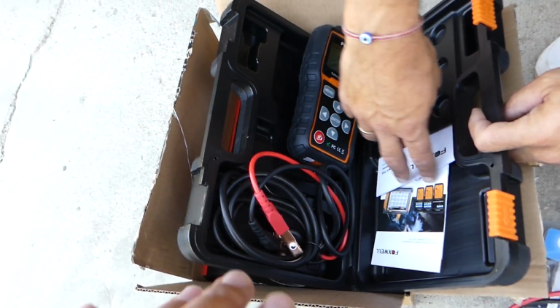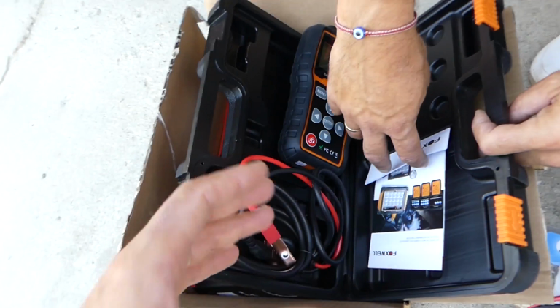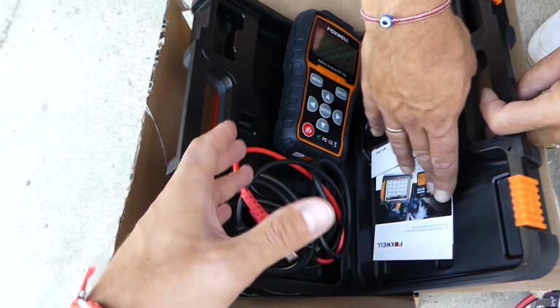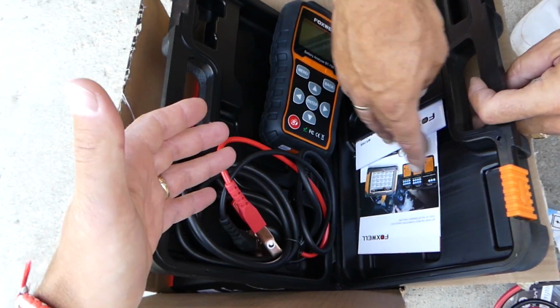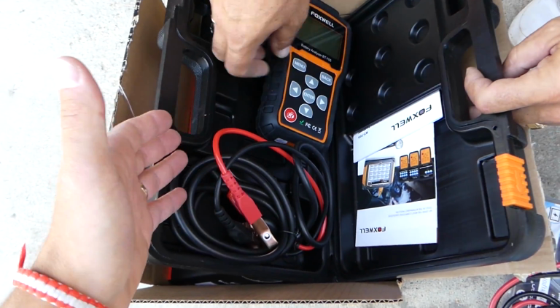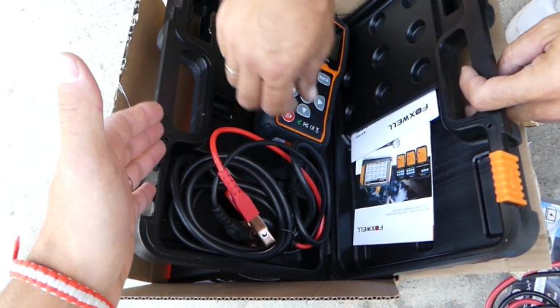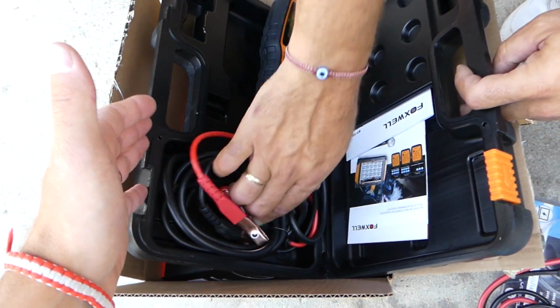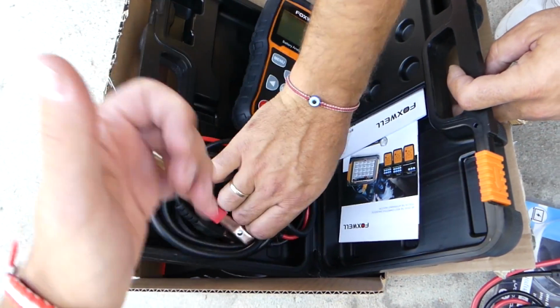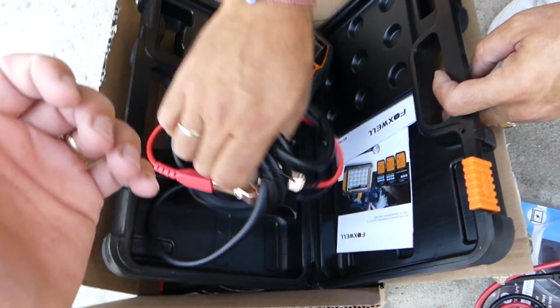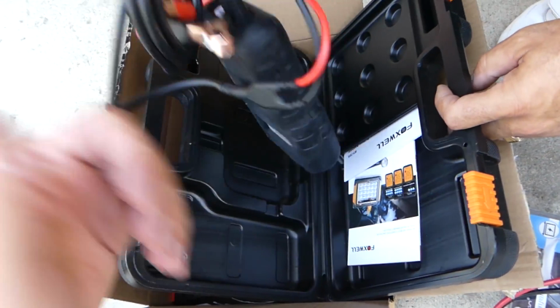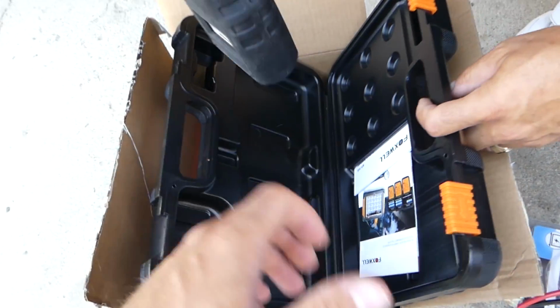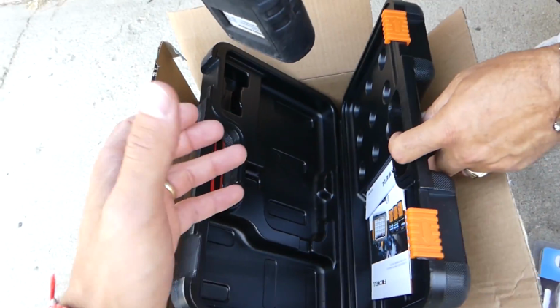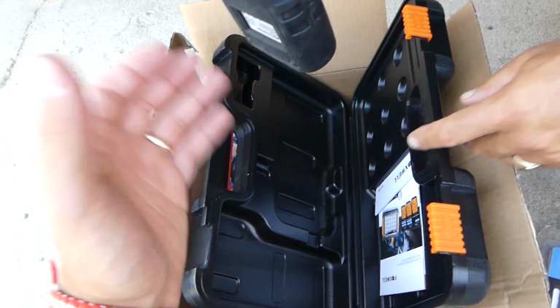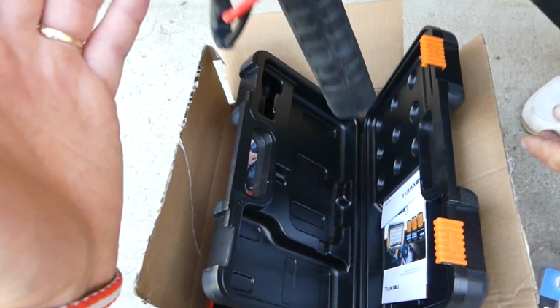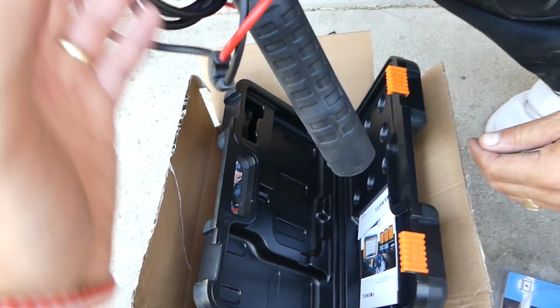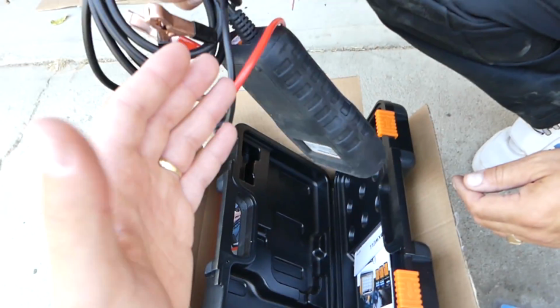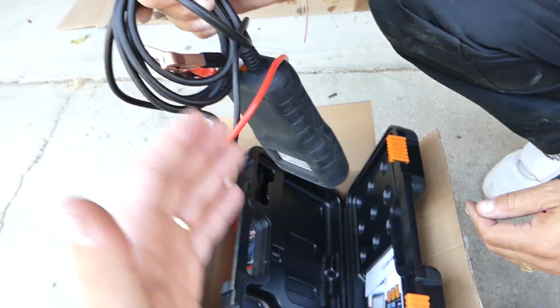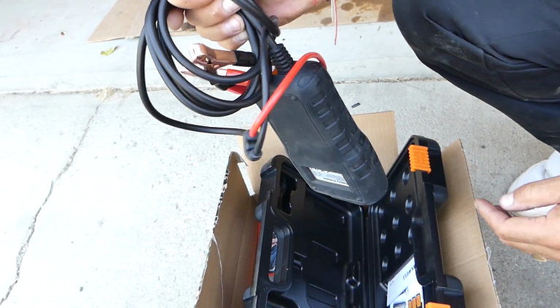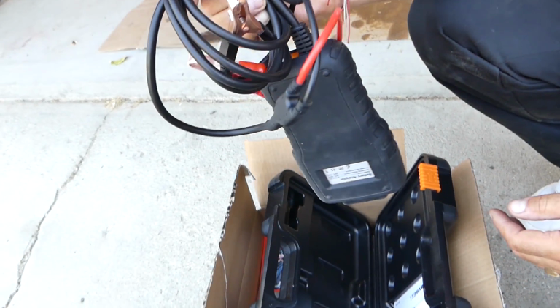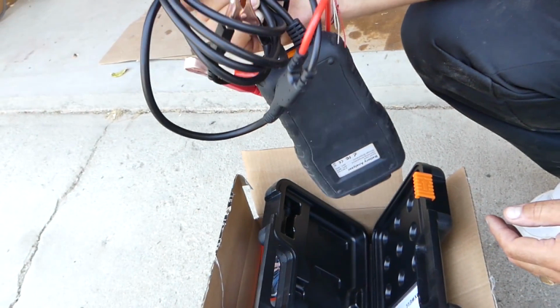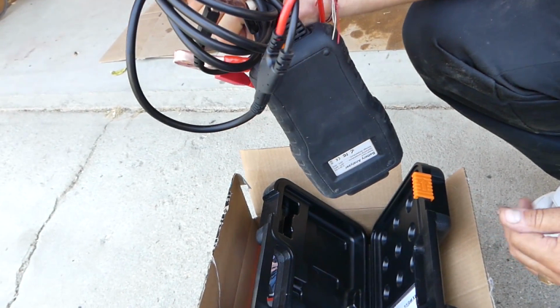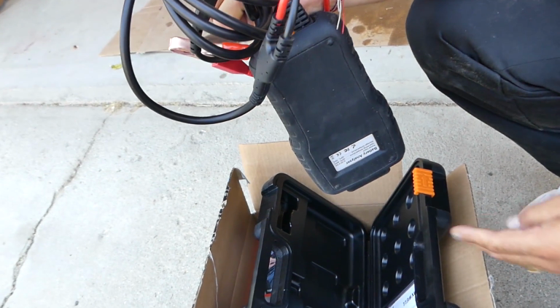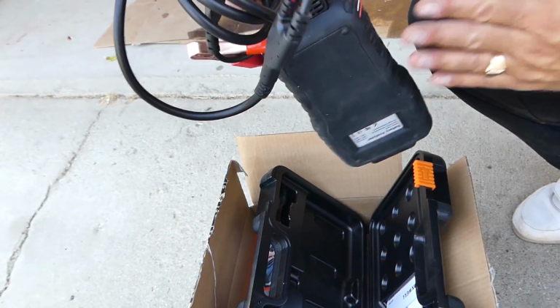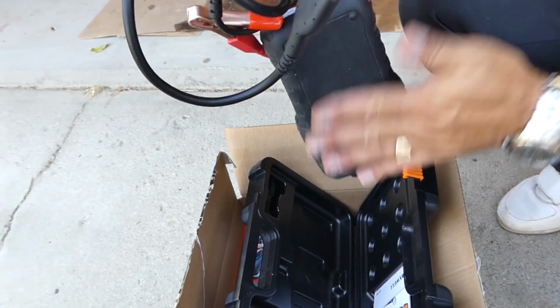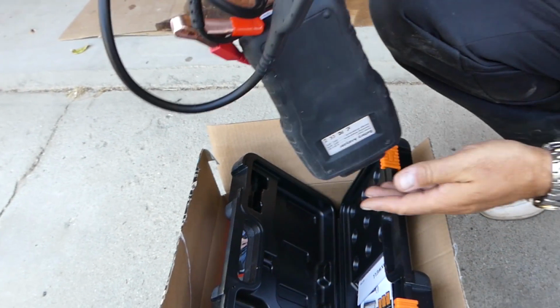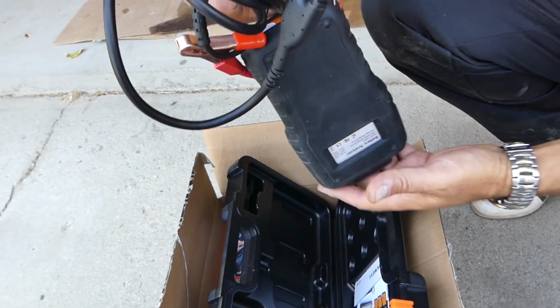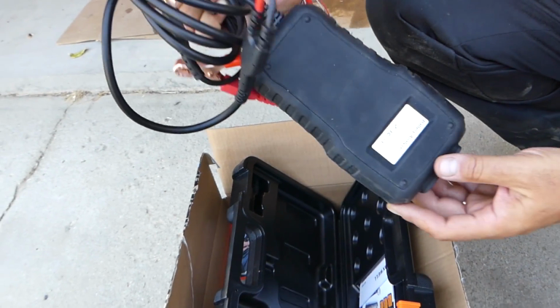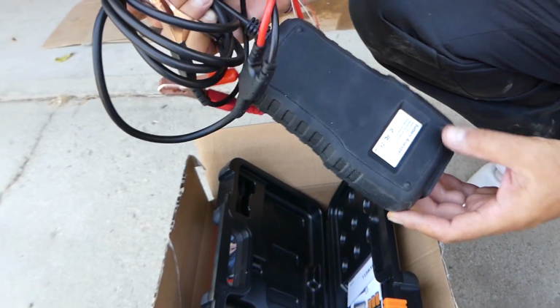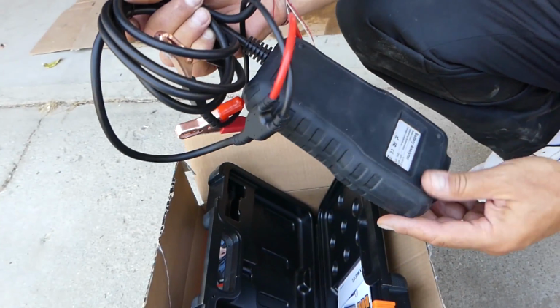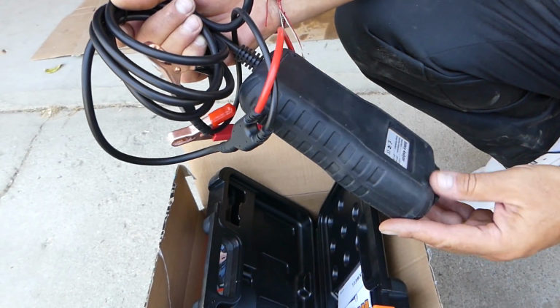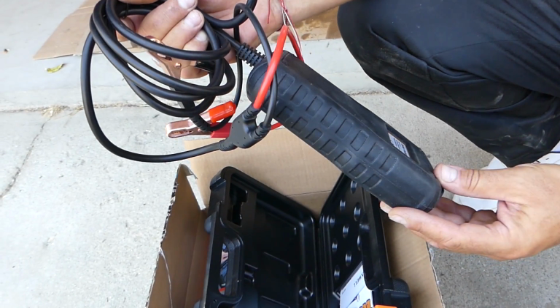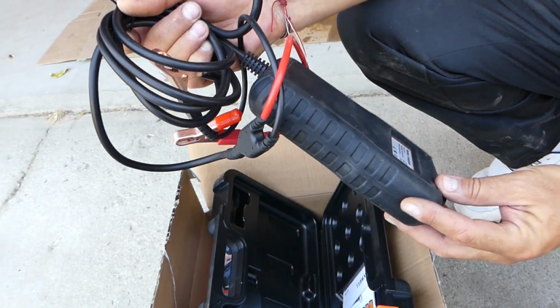The Foxwell comes with a really good case — that's a big advantage — and it has longer cables. So we're going to go ahead and put it to the test now and see how both differ.